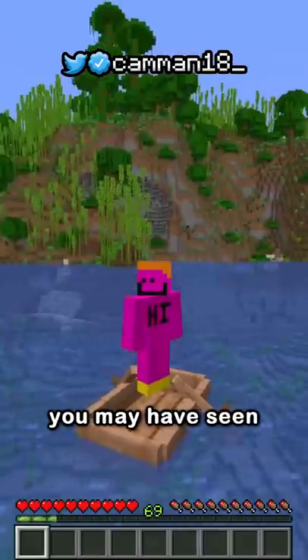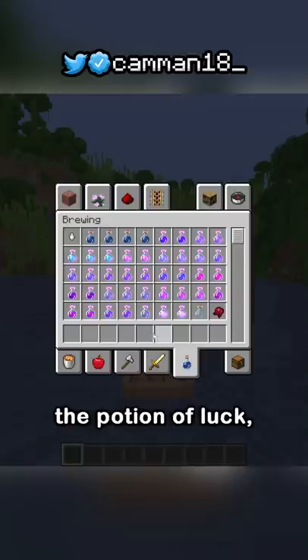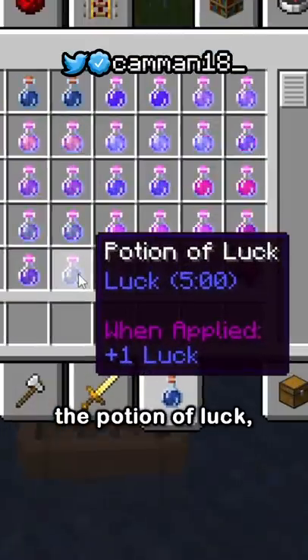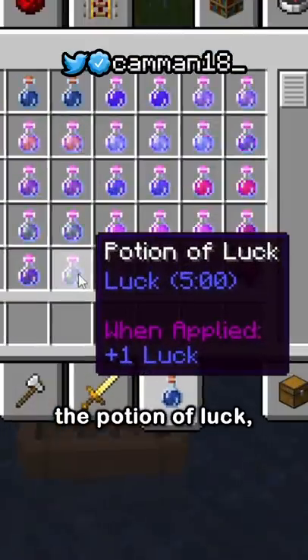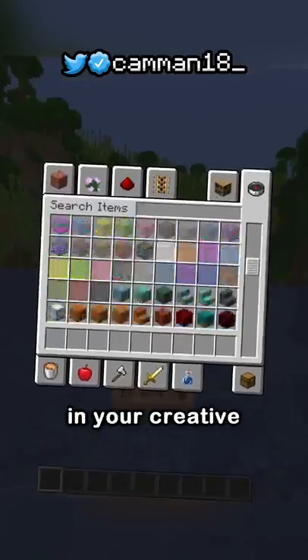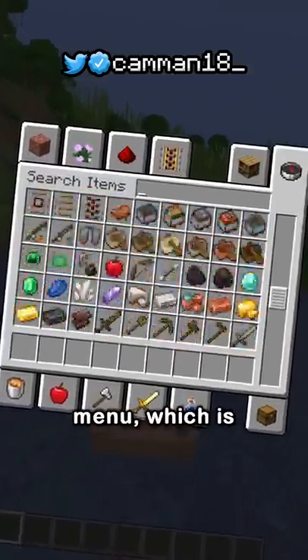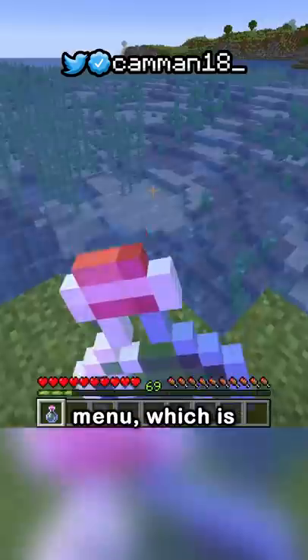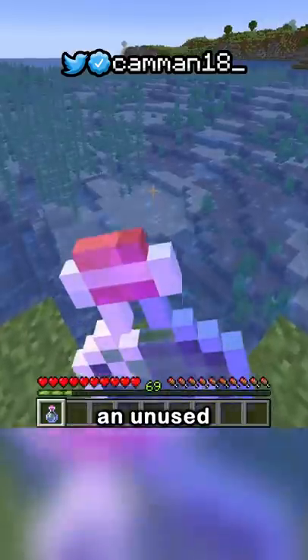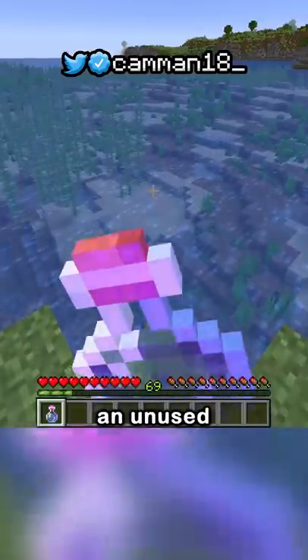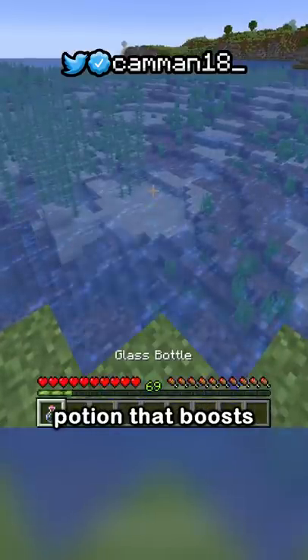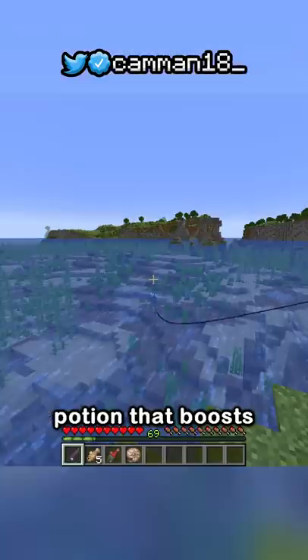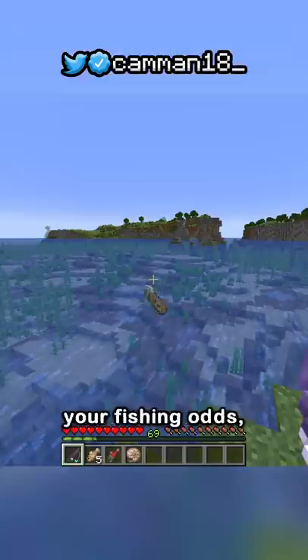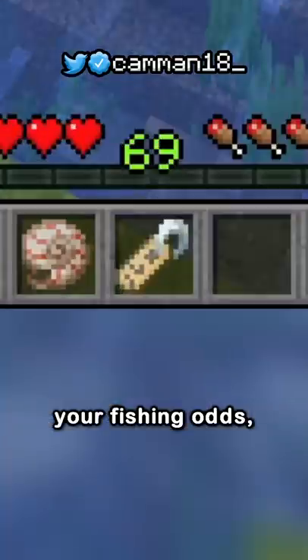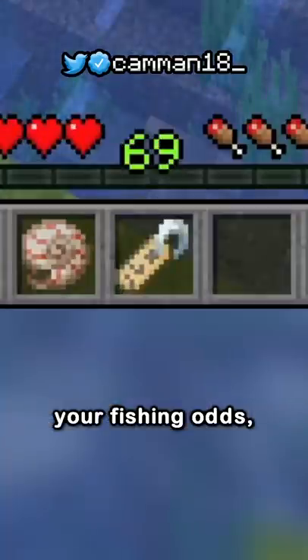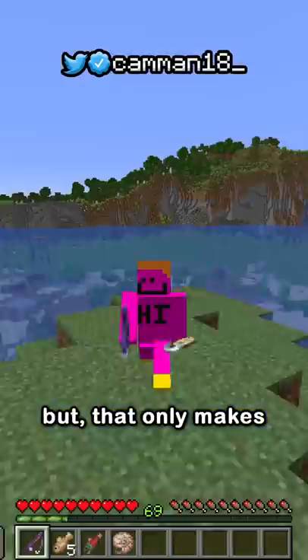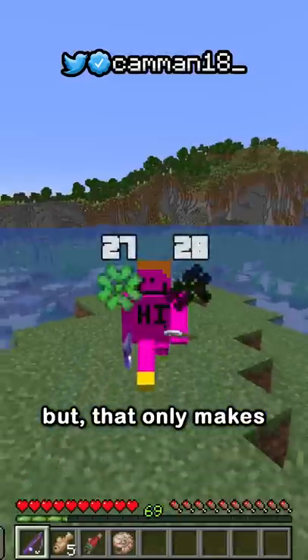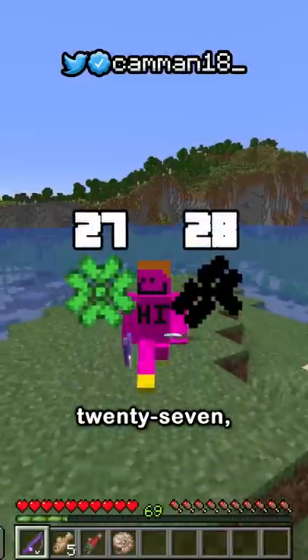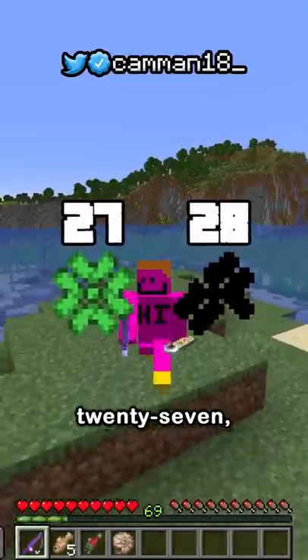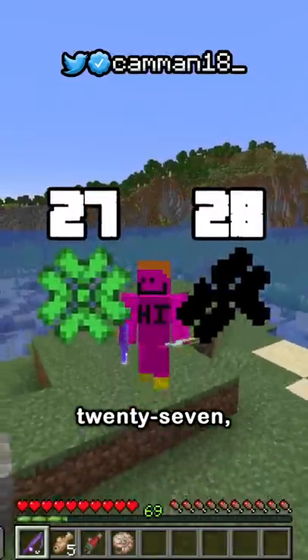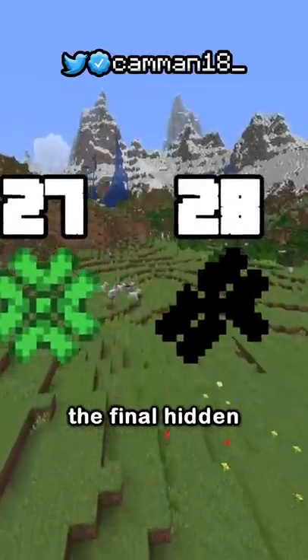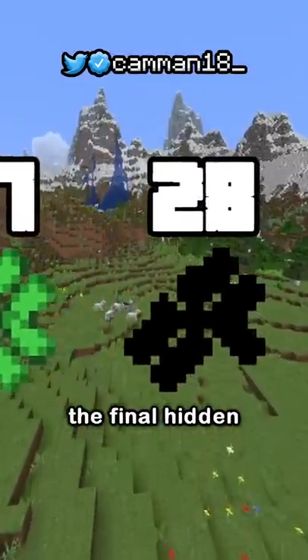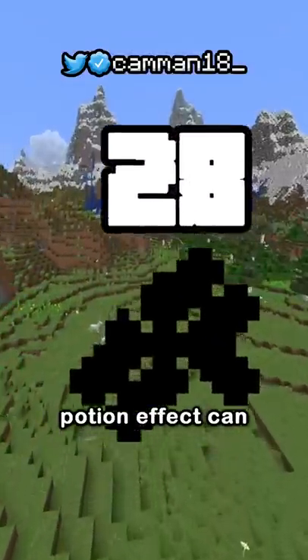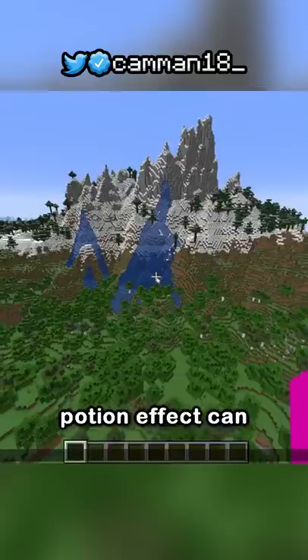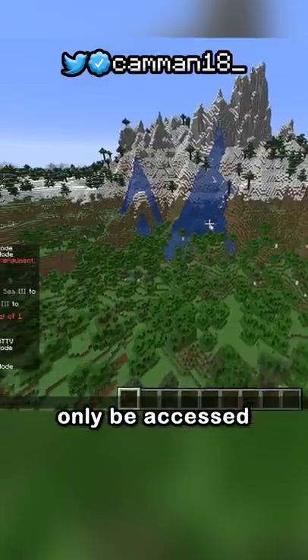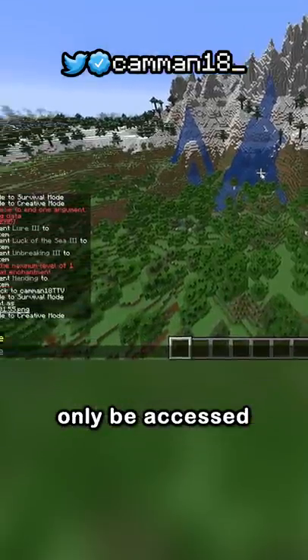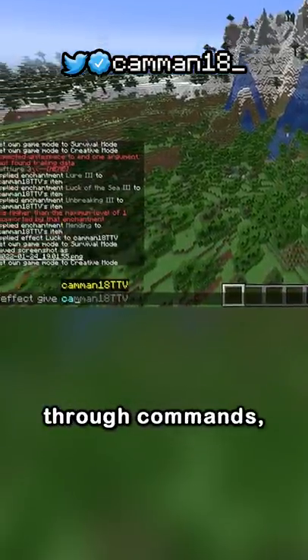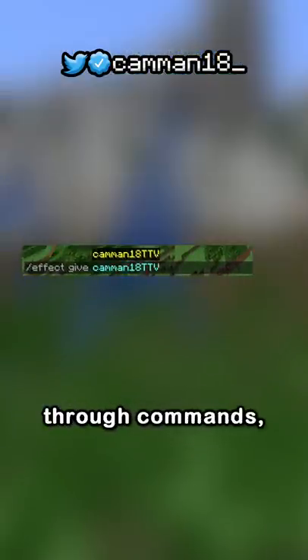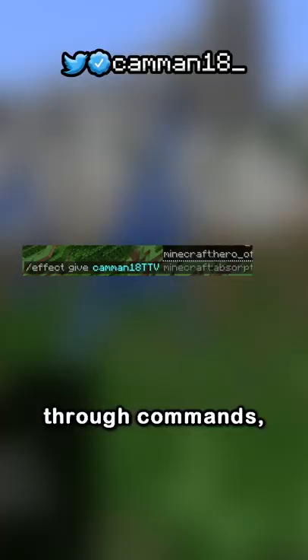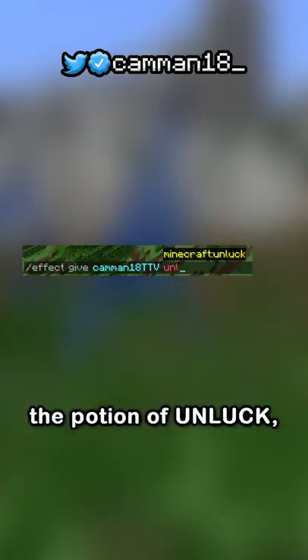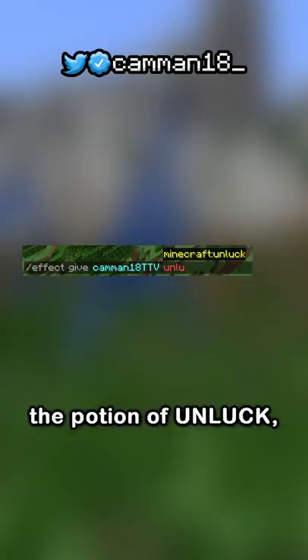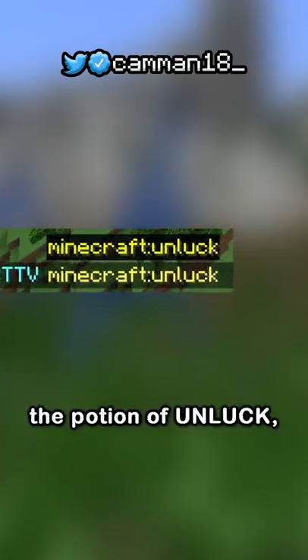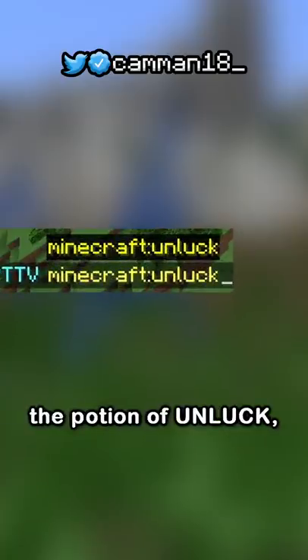You may have seen the potion of luck in your creative menu, which is an unused potion that boosts your fishing odds, but that only makes 27. The final hidden potion effect can only be accessed through commands: the potion of unluck.